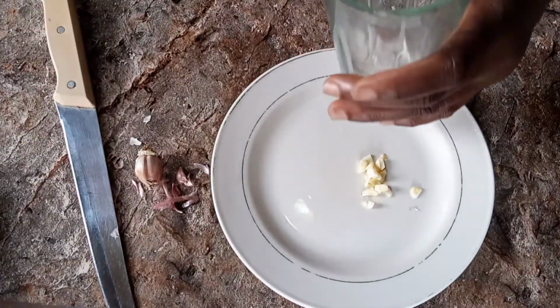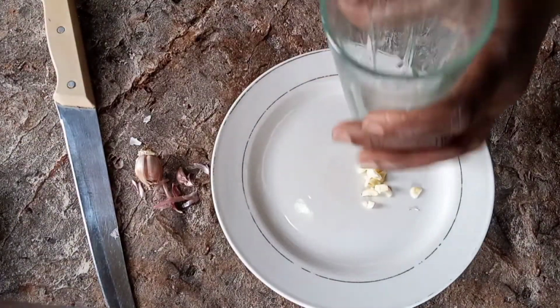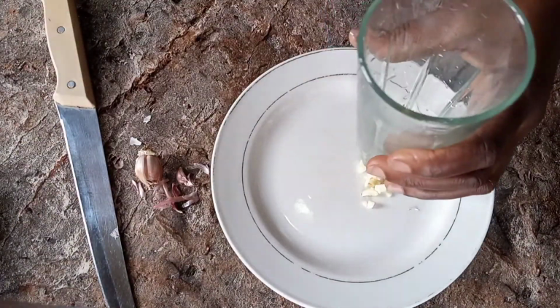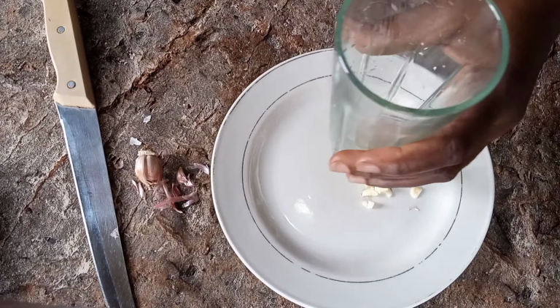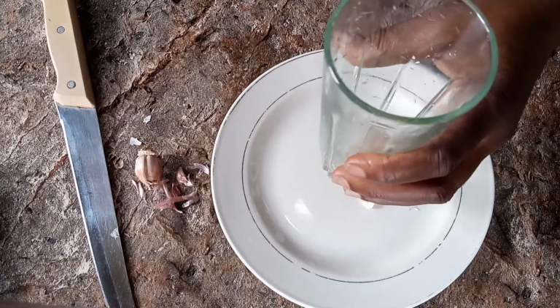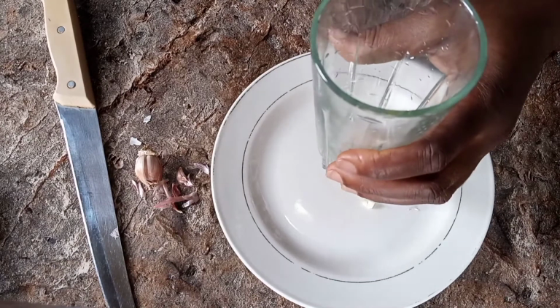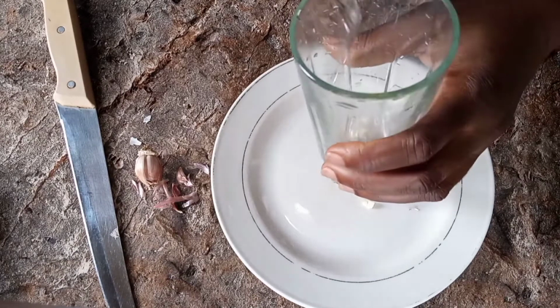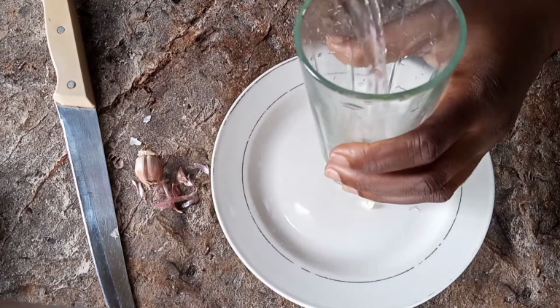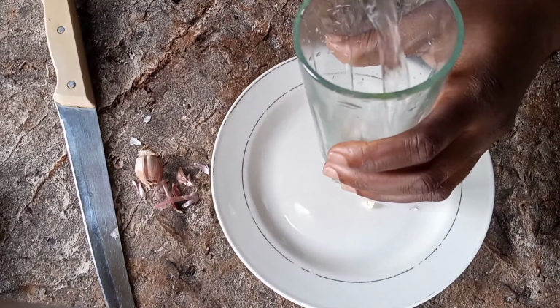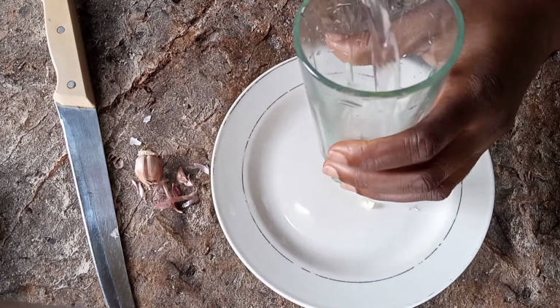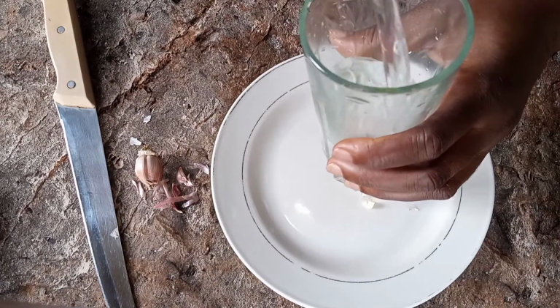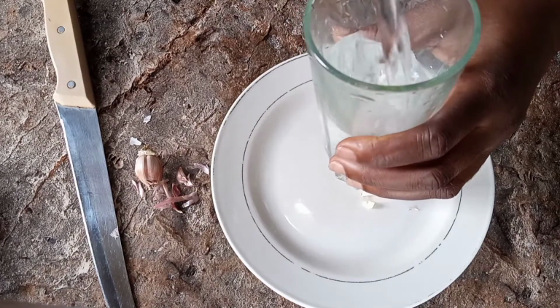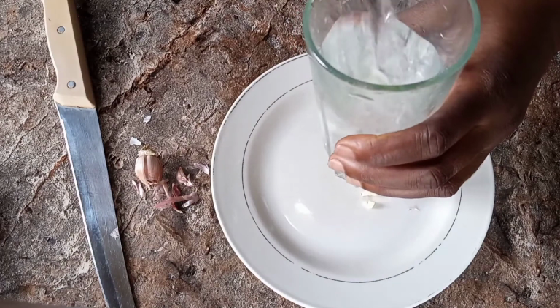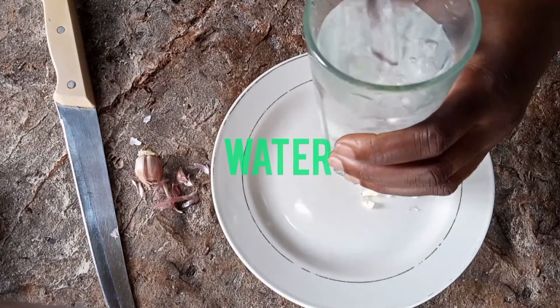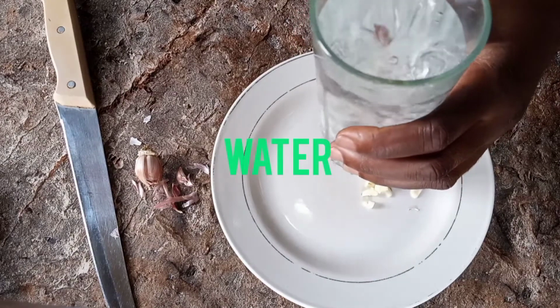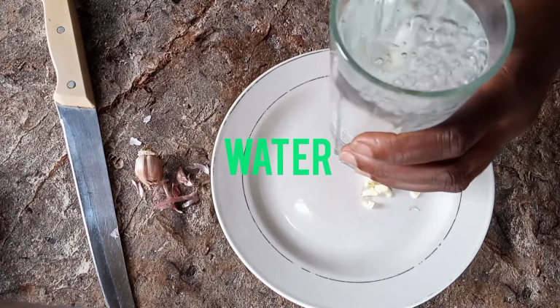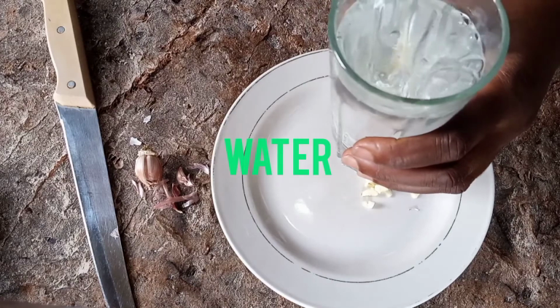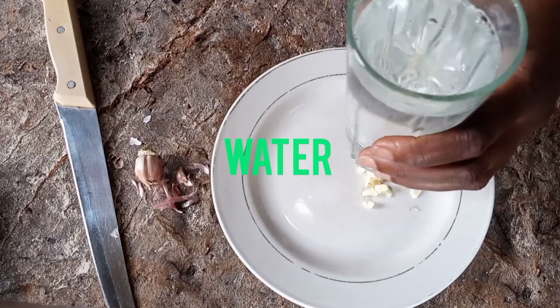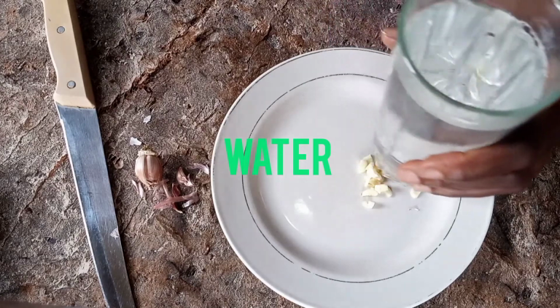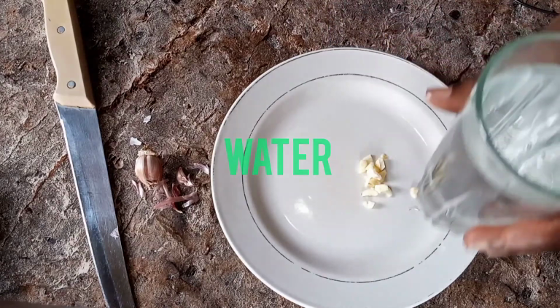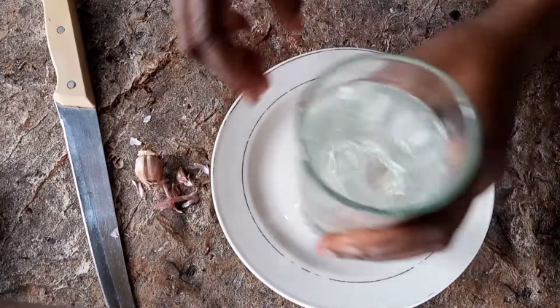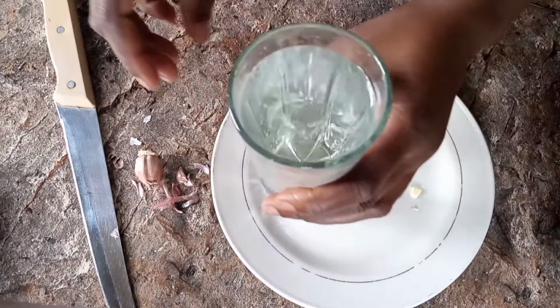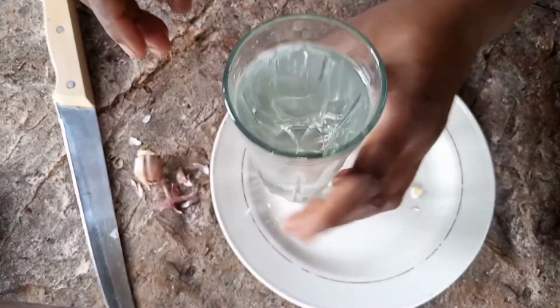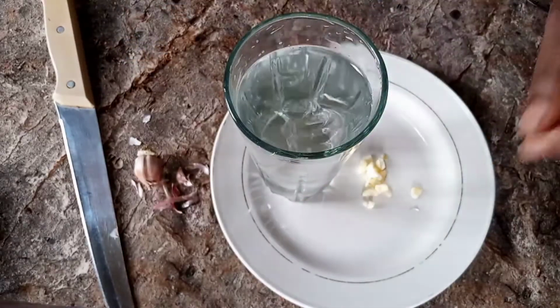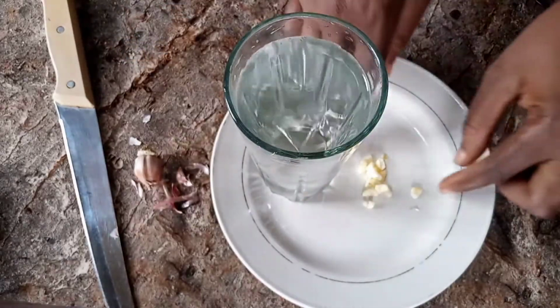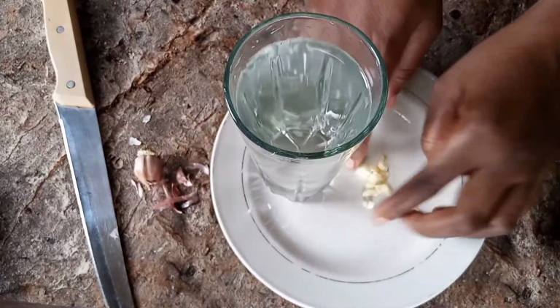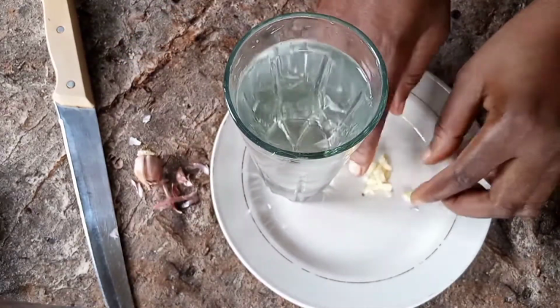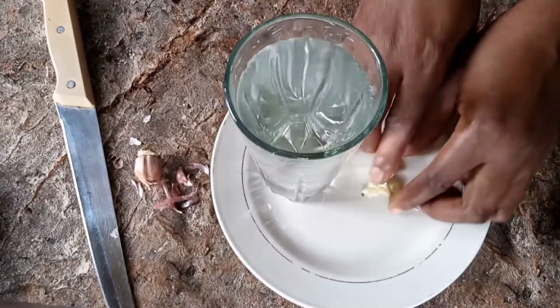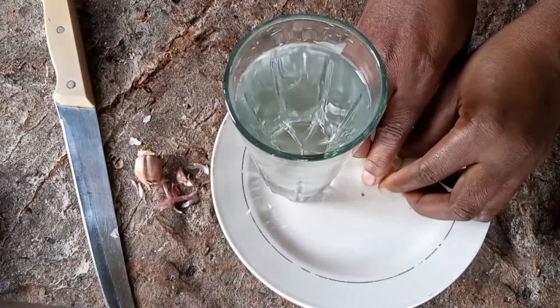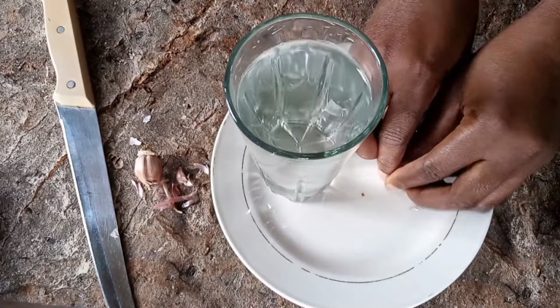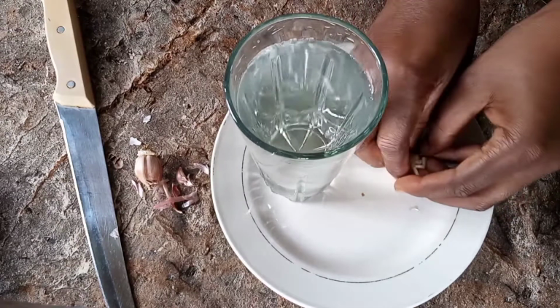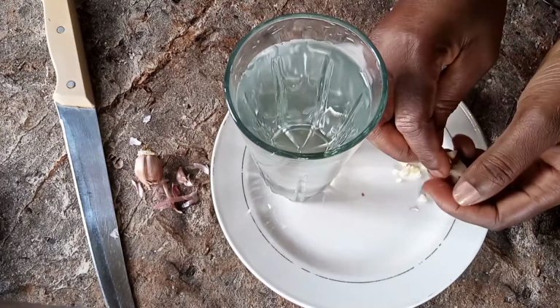Get a glass of water. Then take the sliced garlic.